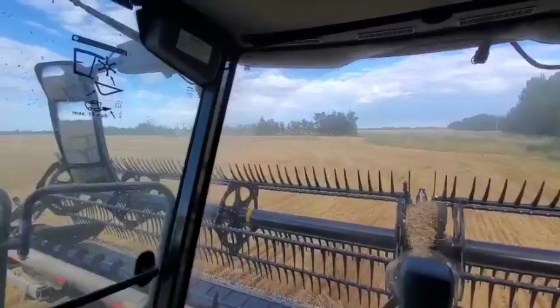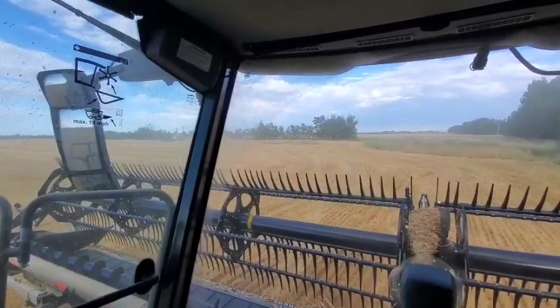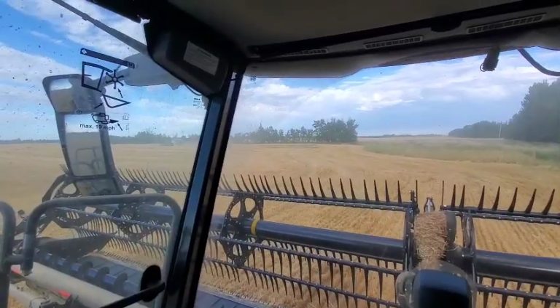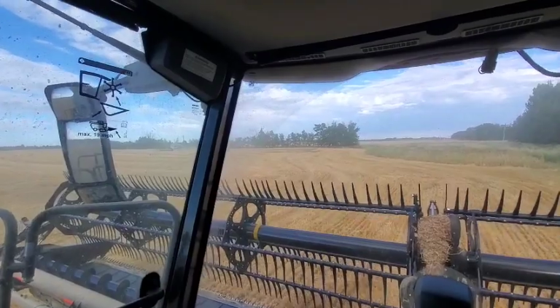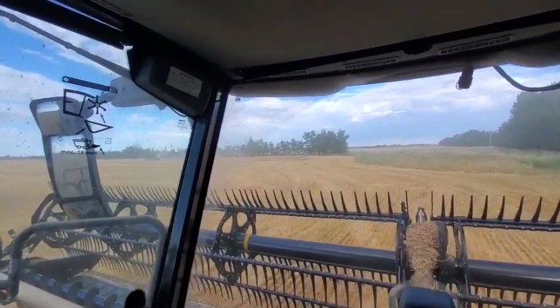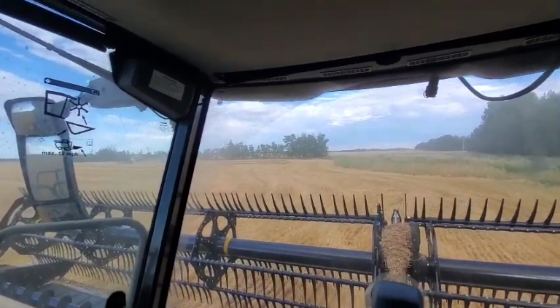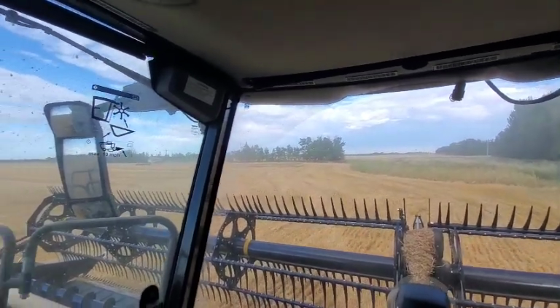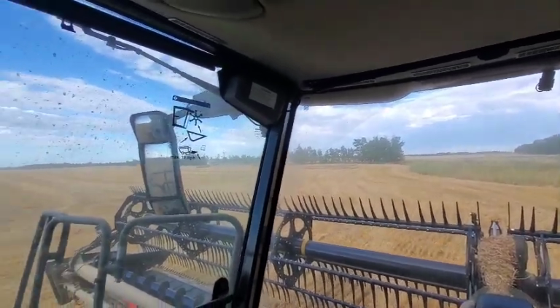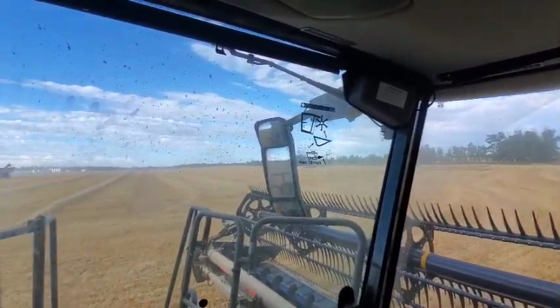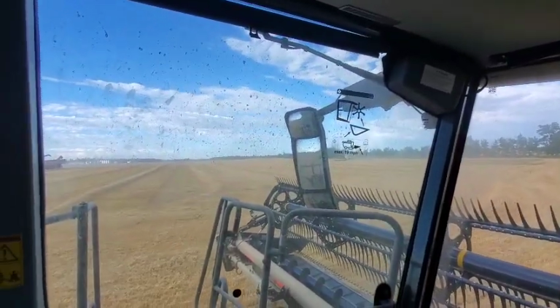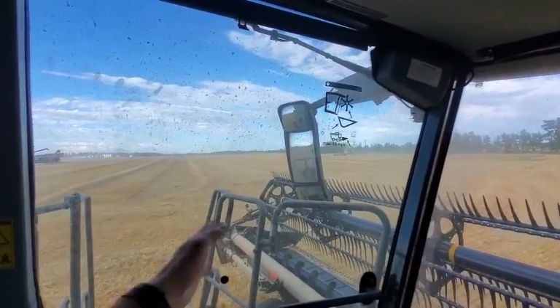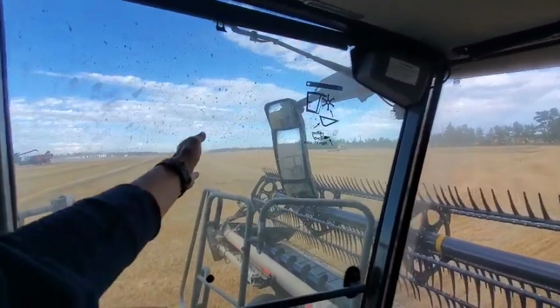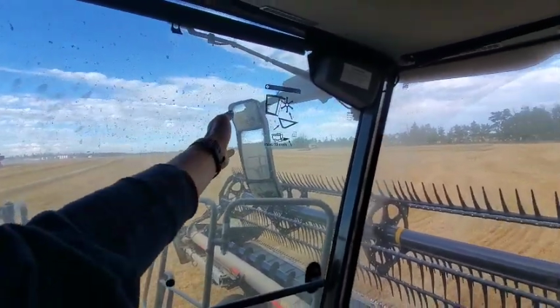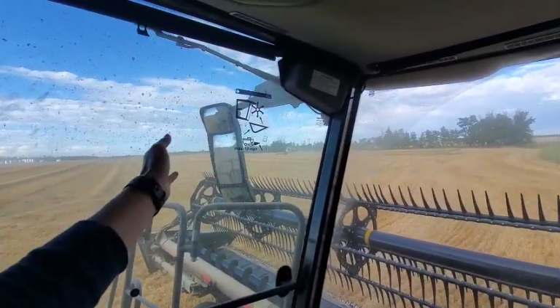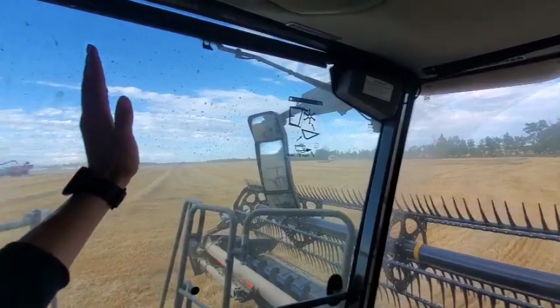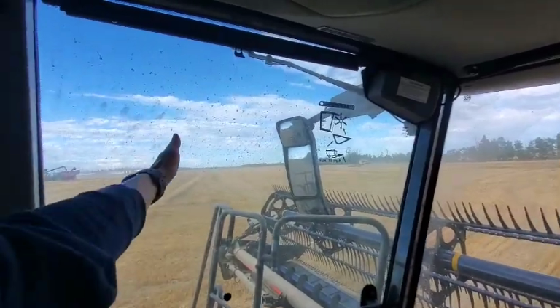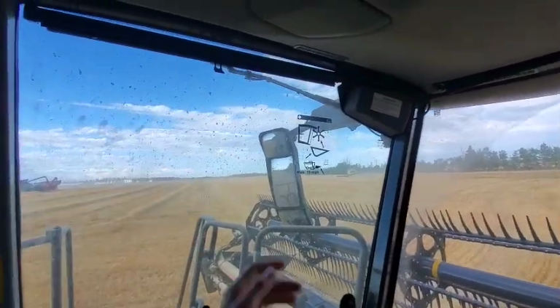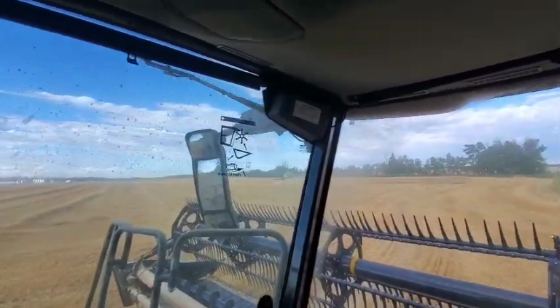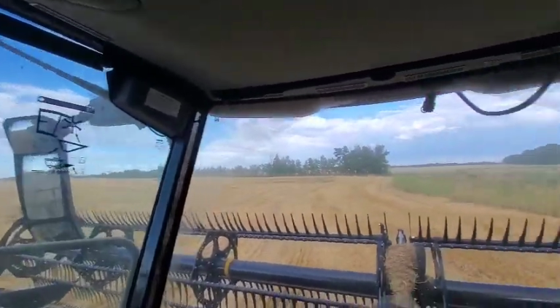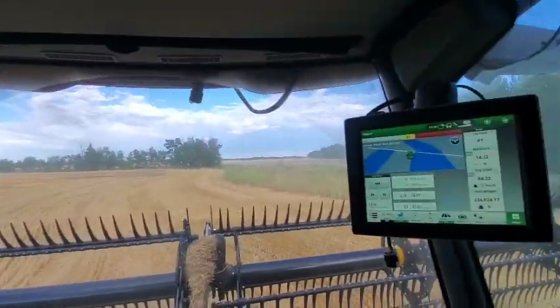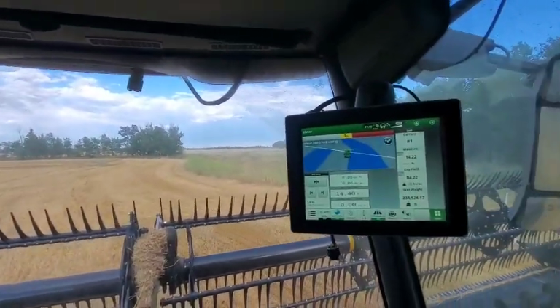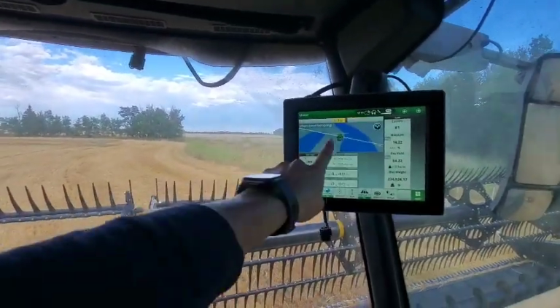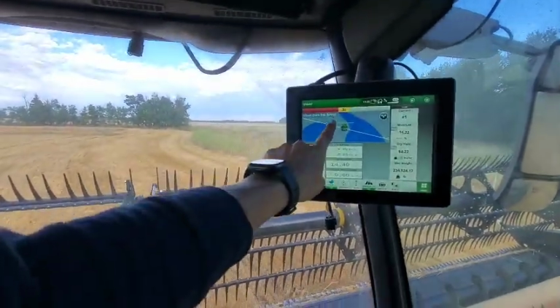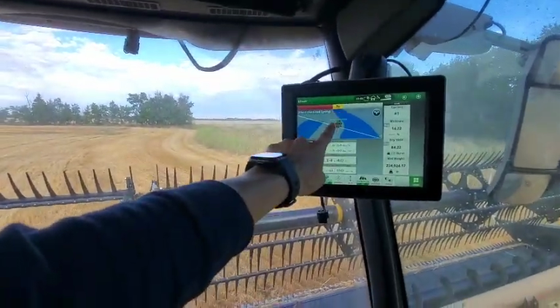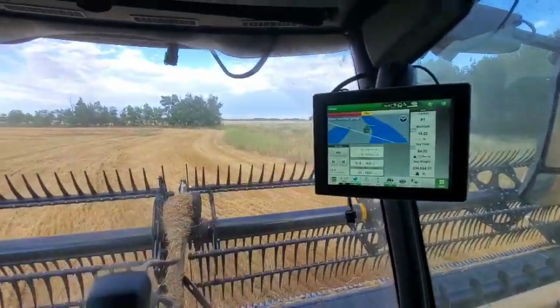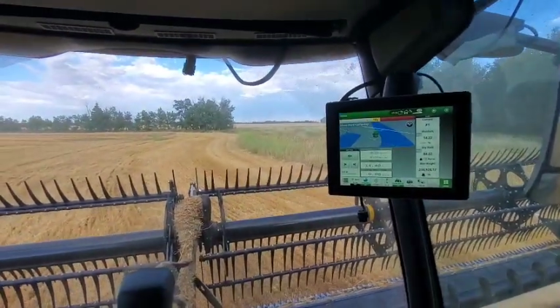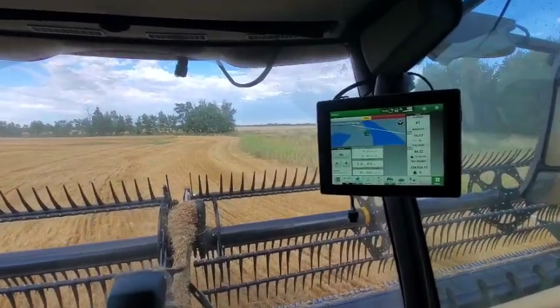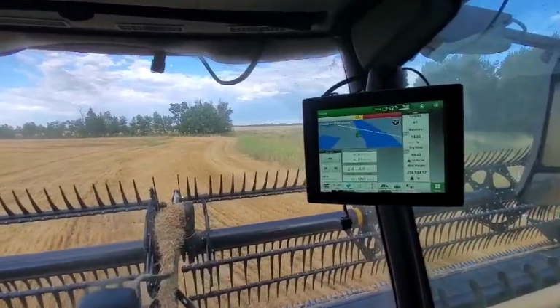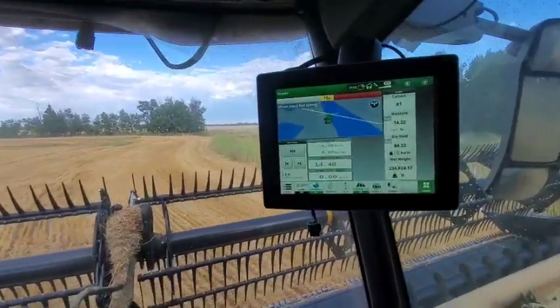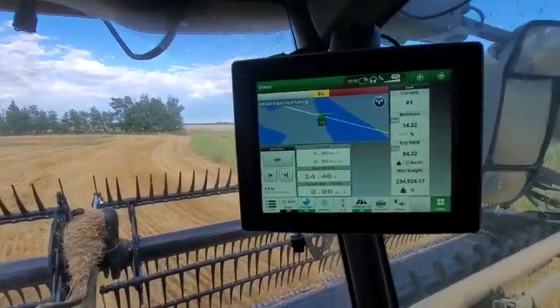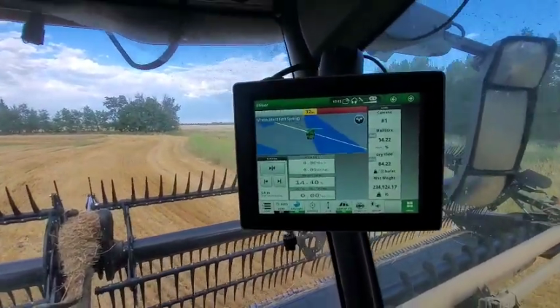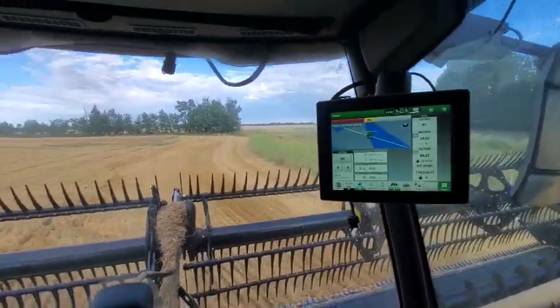Now we're just going to find the next line that we want to go to. You can tell we already did all of these here in perfectly straight lines, and it's going to highlight the closest line to me in white. All the other lines will be blue.